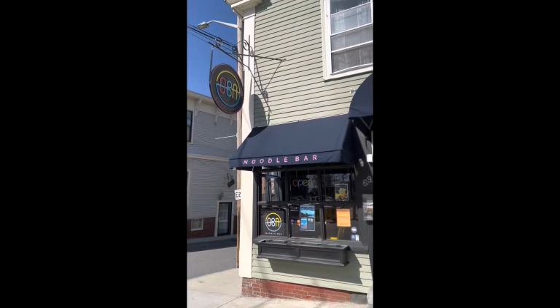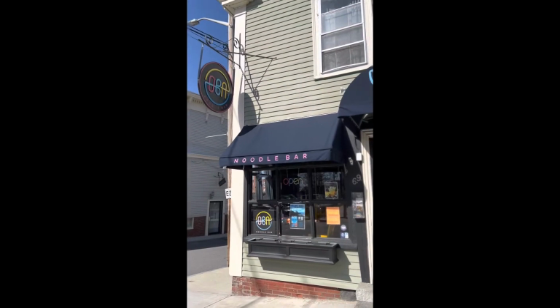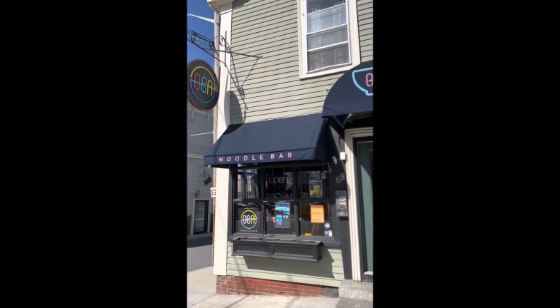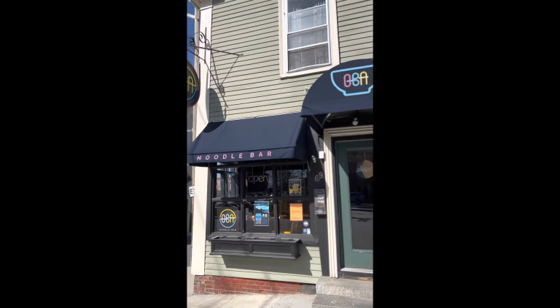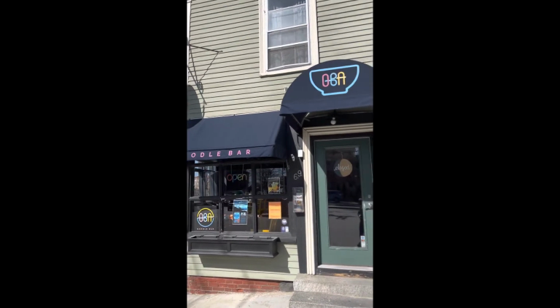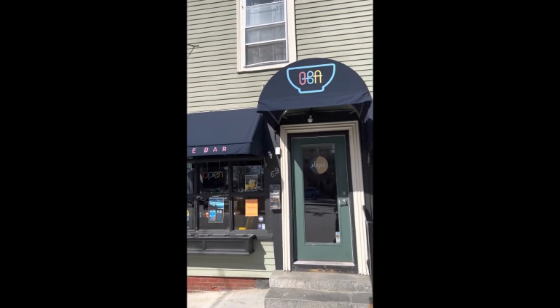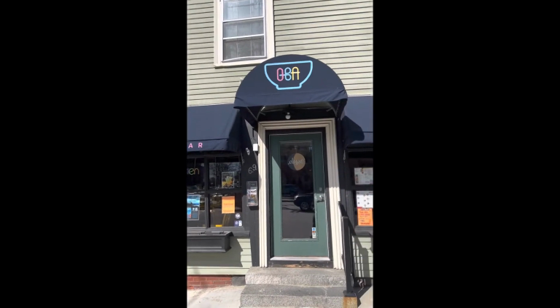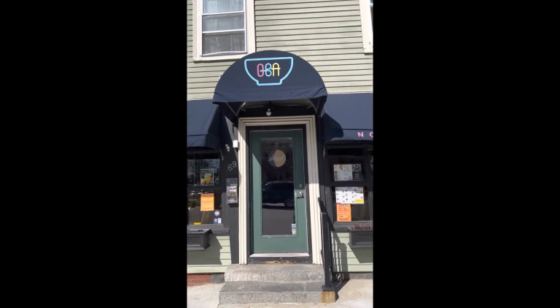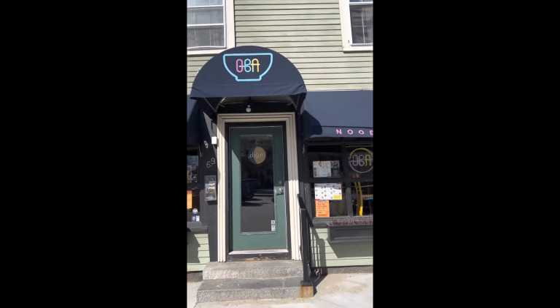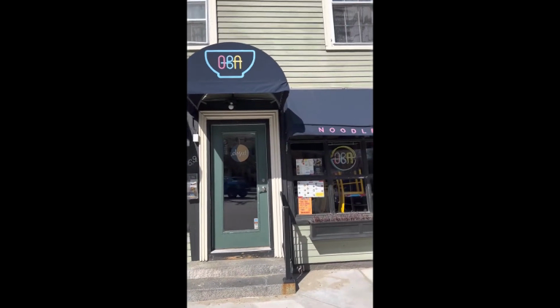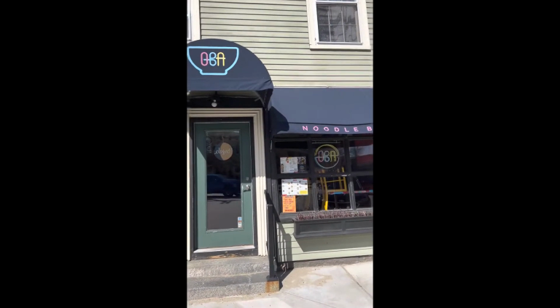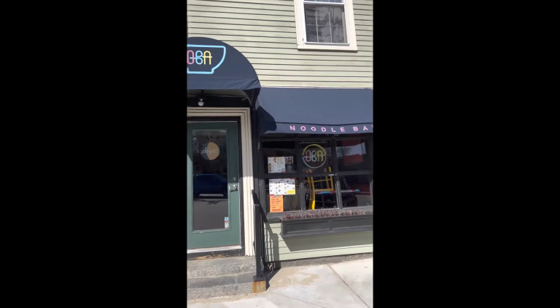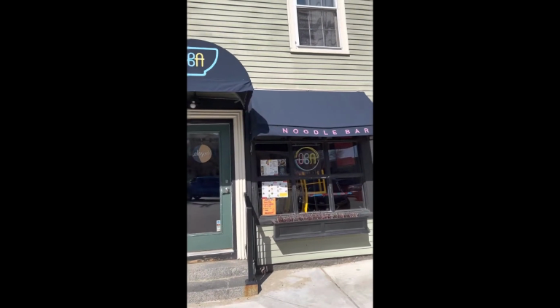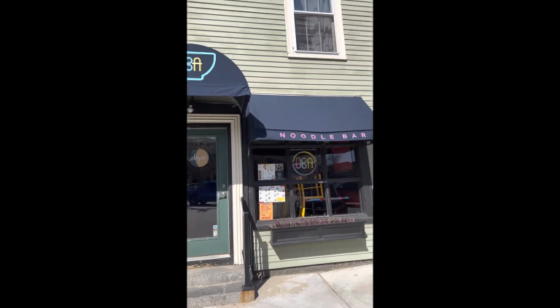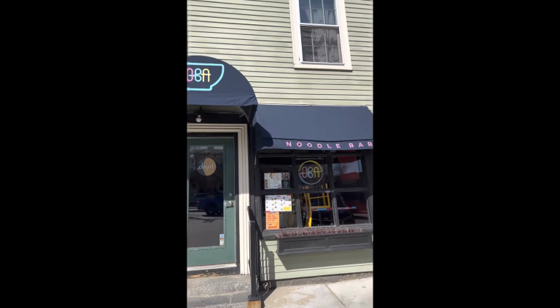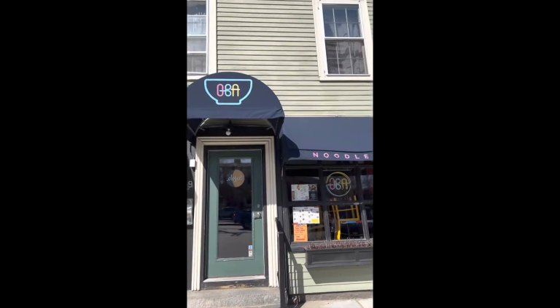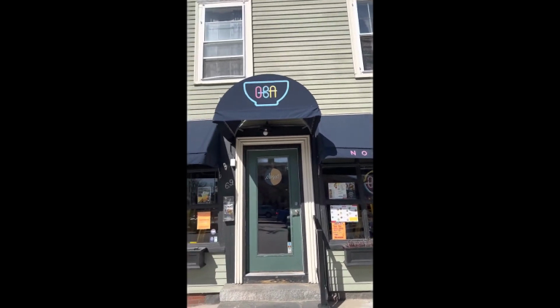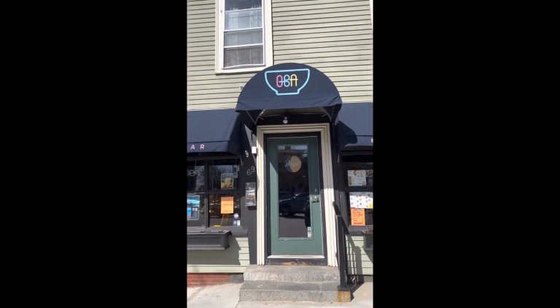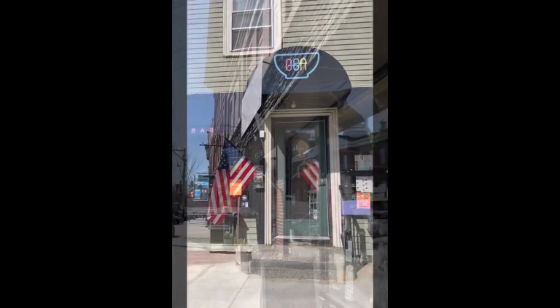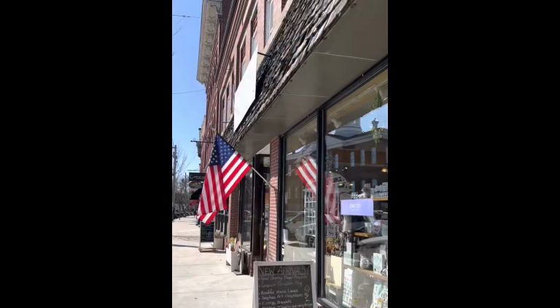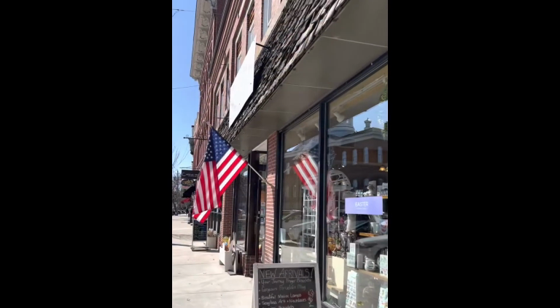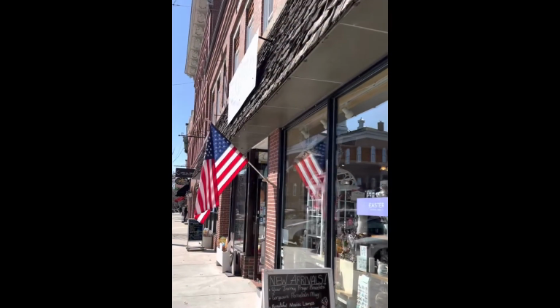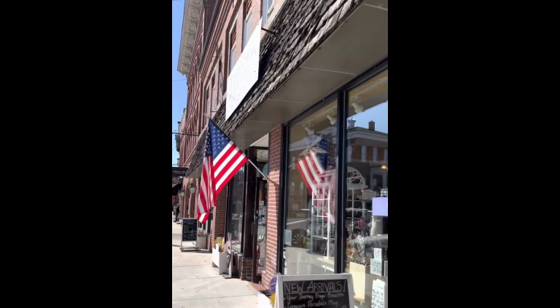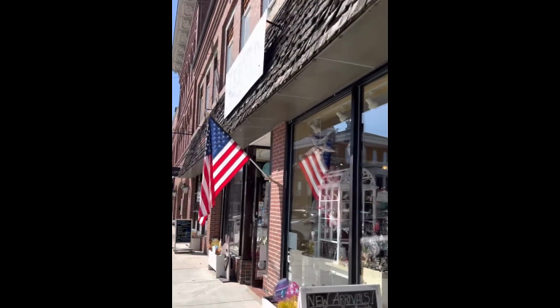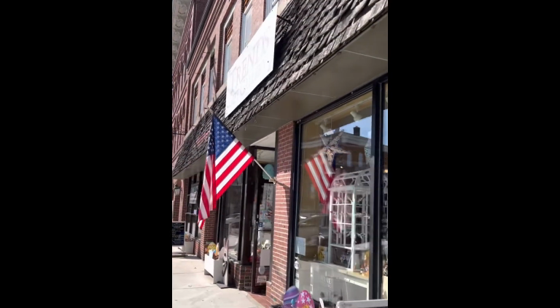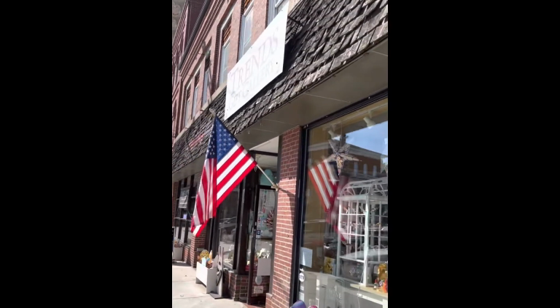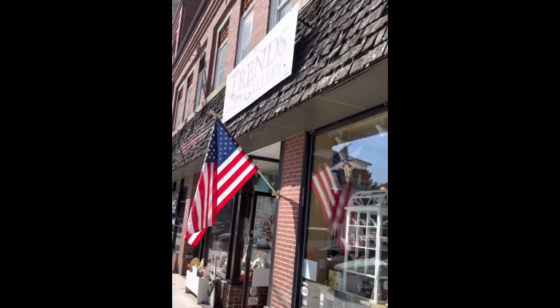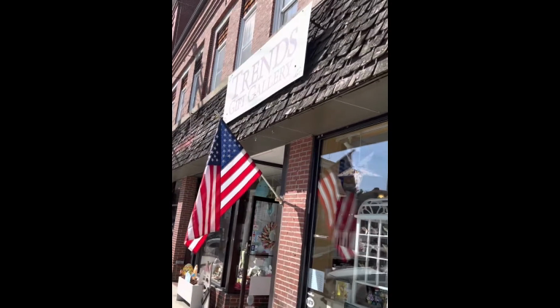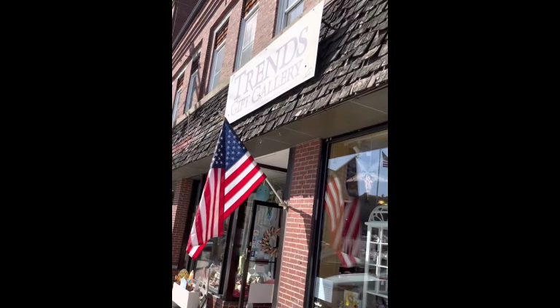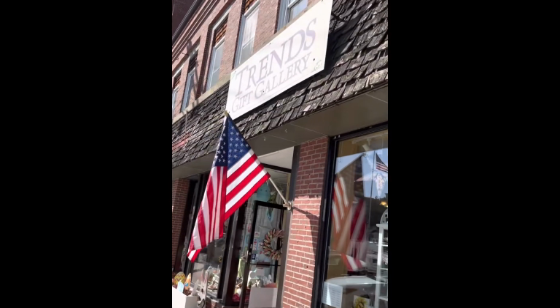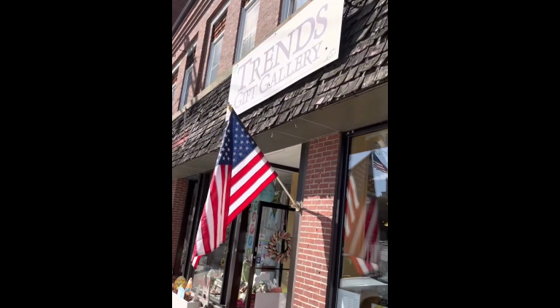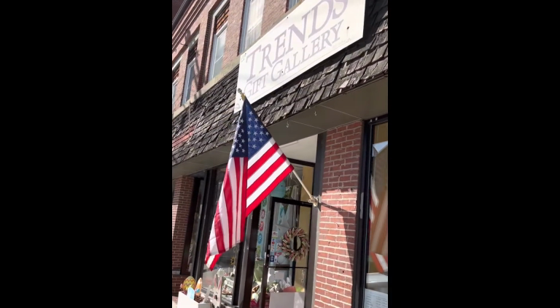Oba Noodle Bar is a Thai cuisine that has delicious fresh ramen and yummy Thai dishes. Trendy gifts, clothing, stationery, jewelry, and more at Trends Gift Gallery.